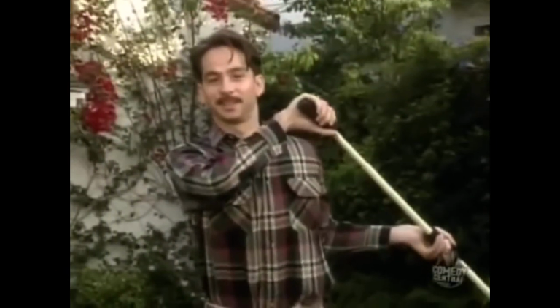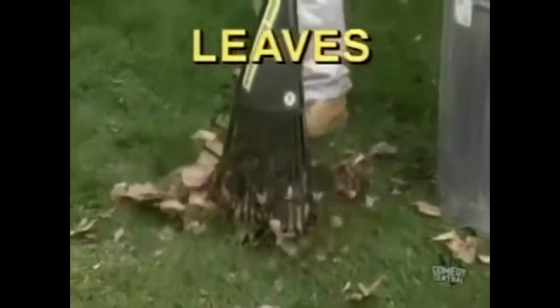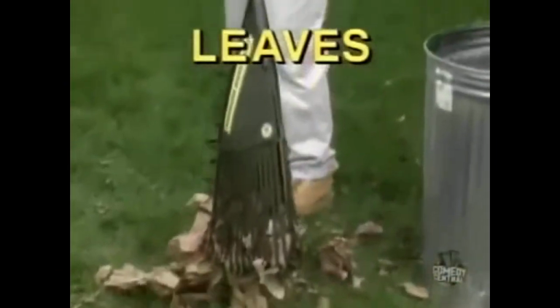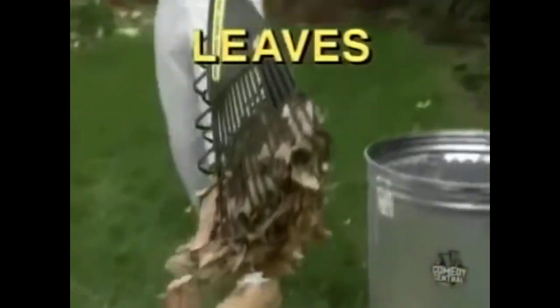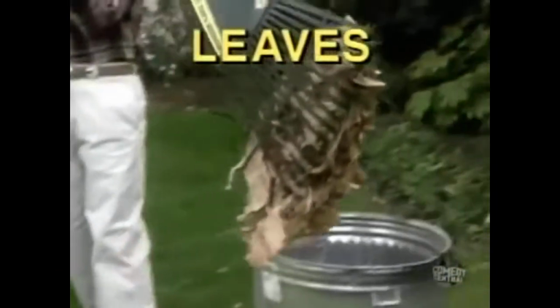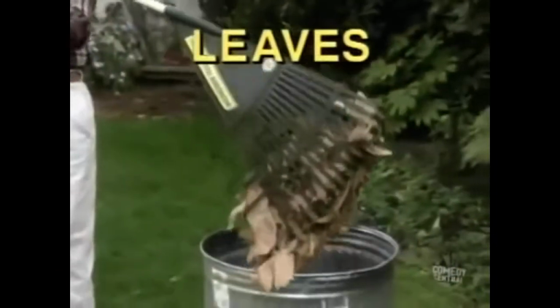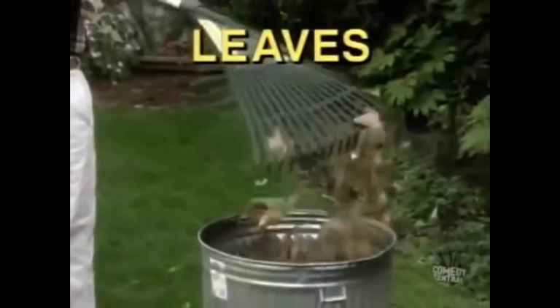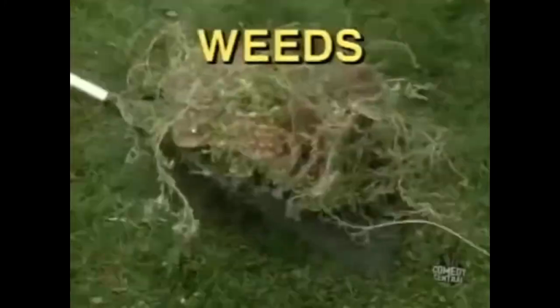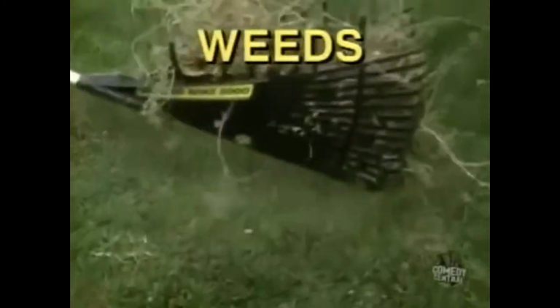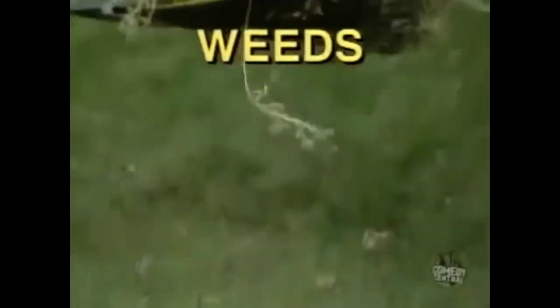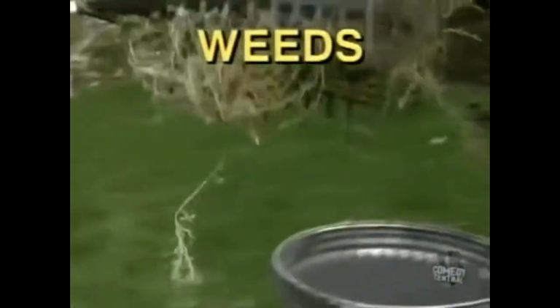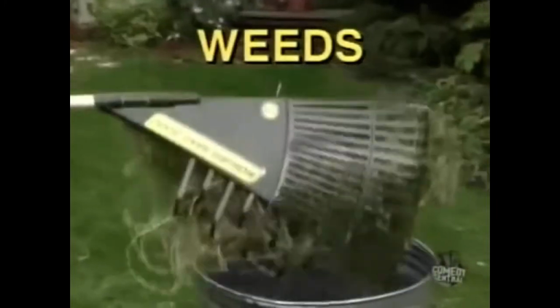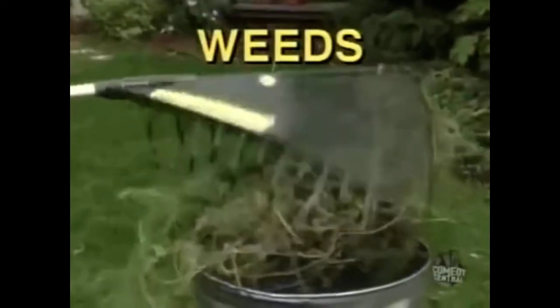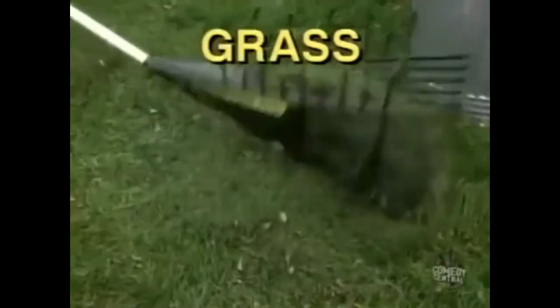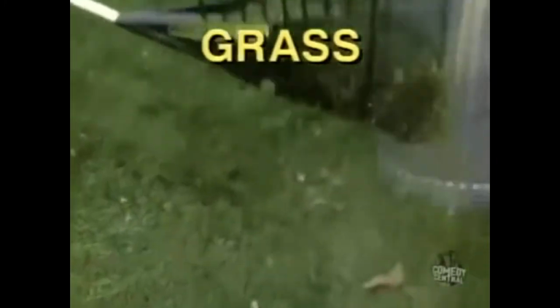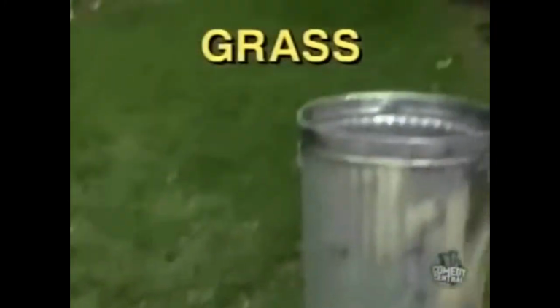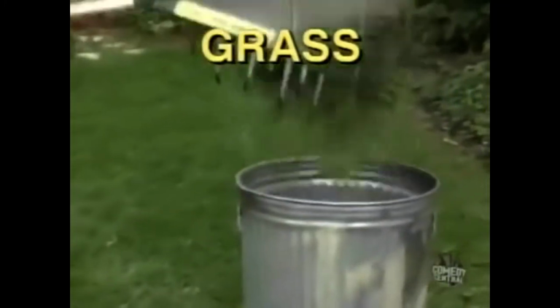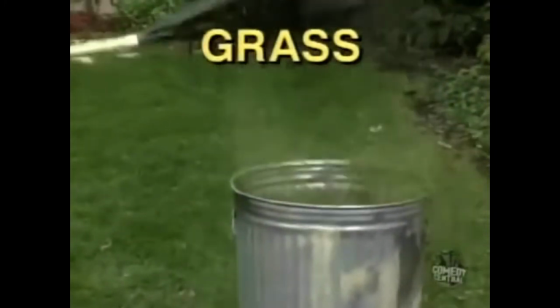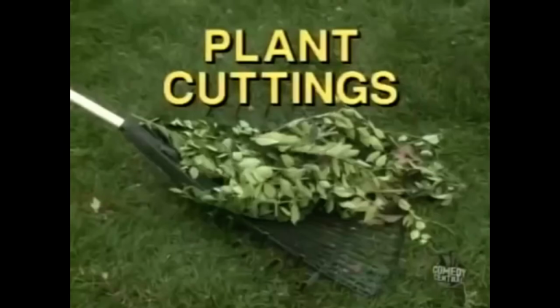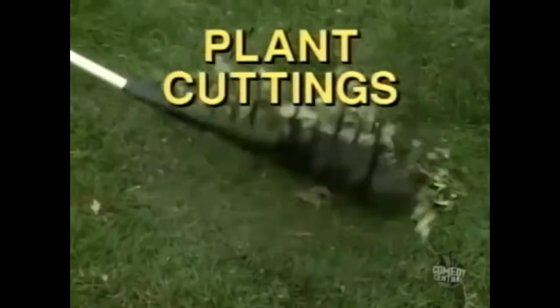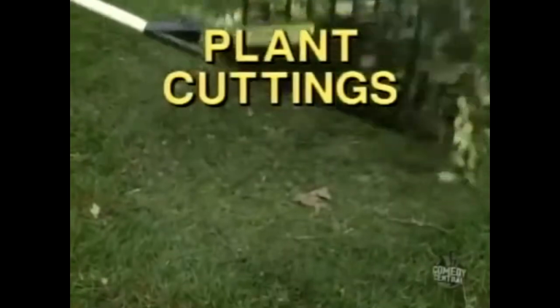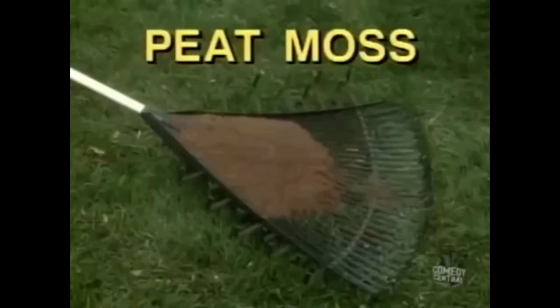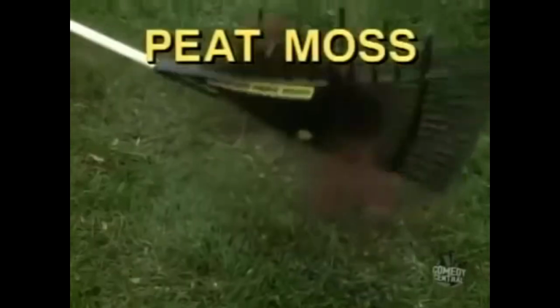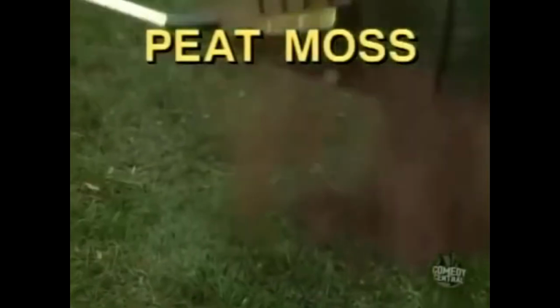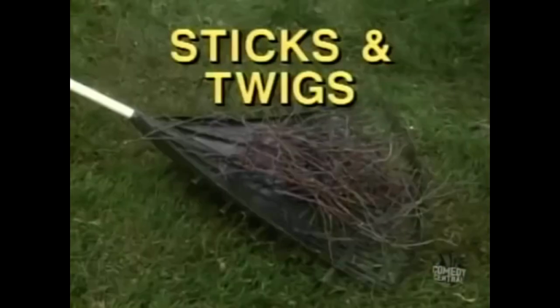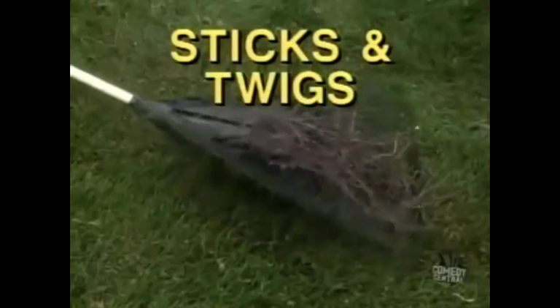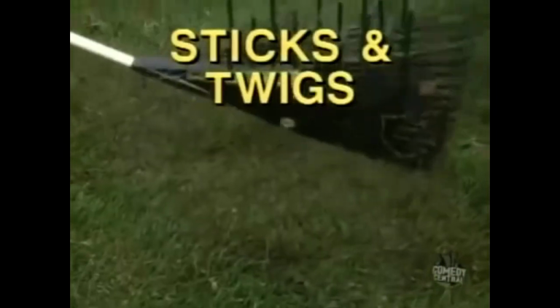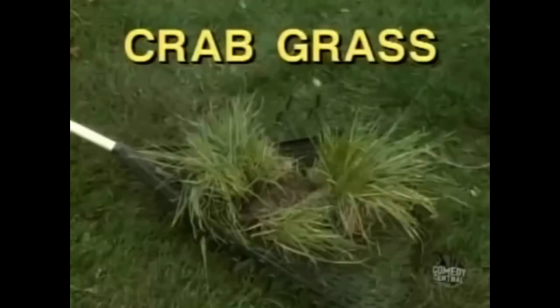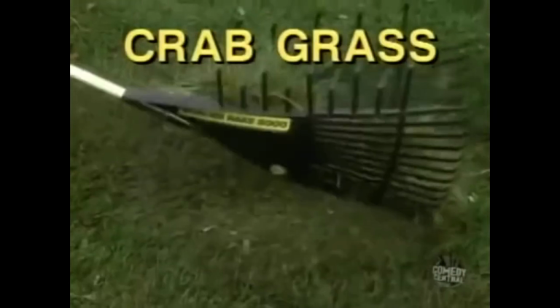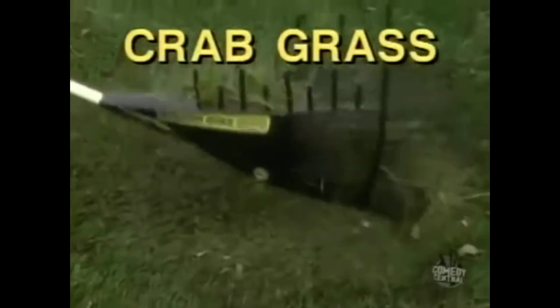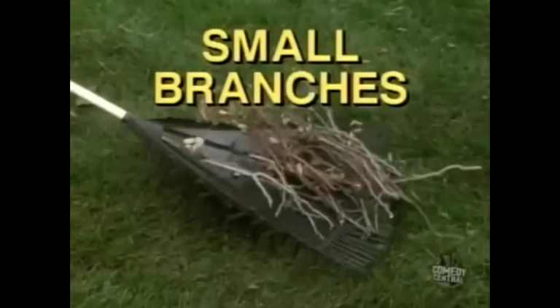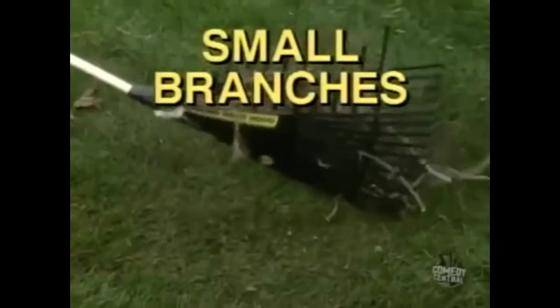Wonder Rake 5000 picks up leaves, weeds, grass, plant cuttings, peat moss, sticks and twigs, crab grass, and small branches.